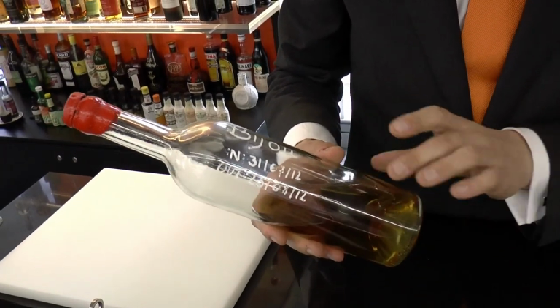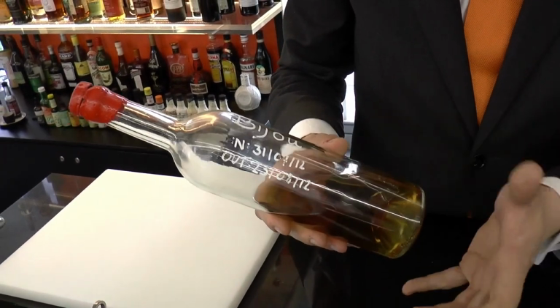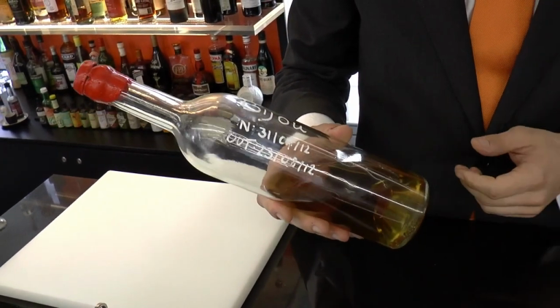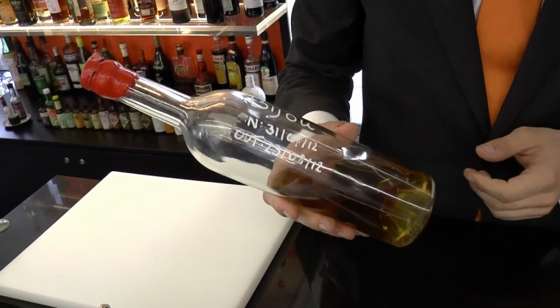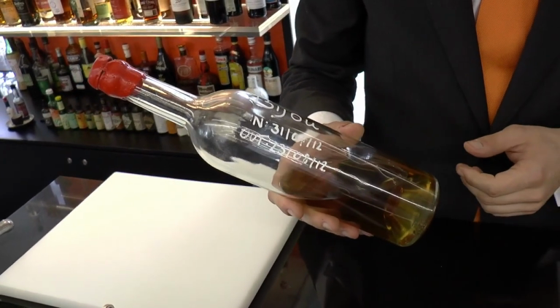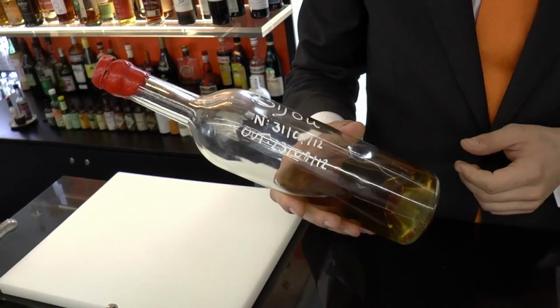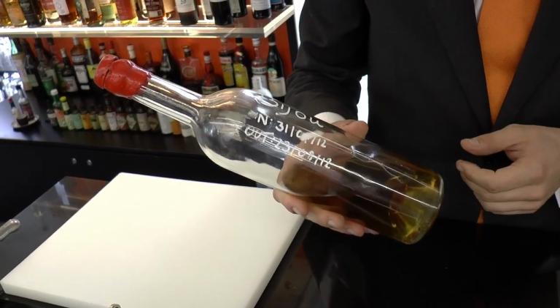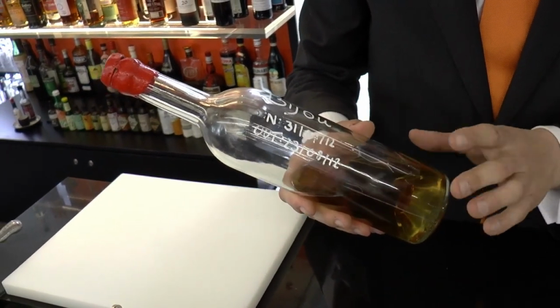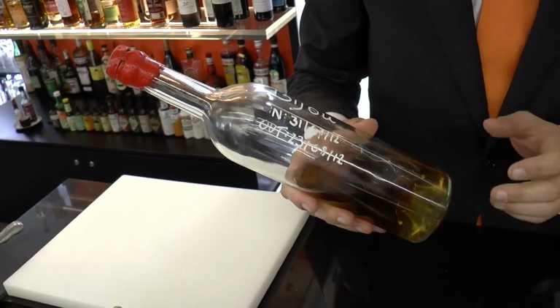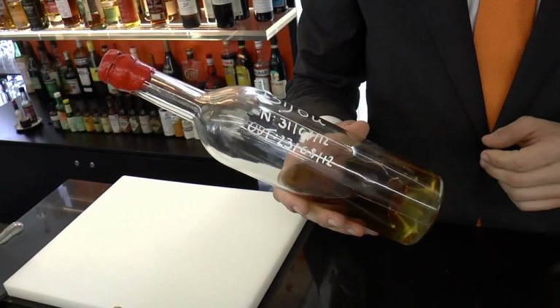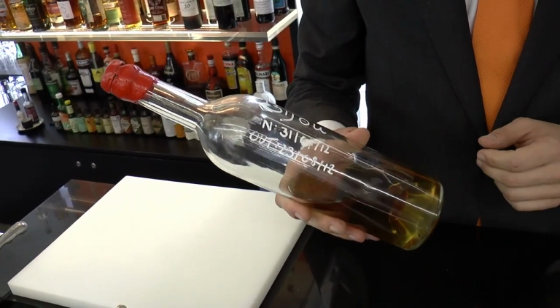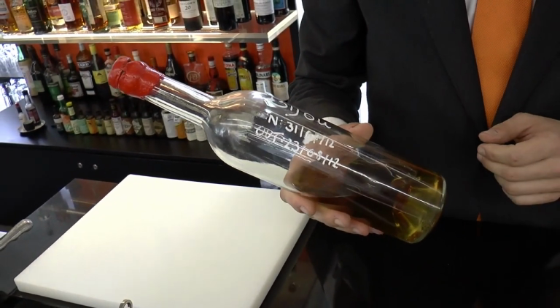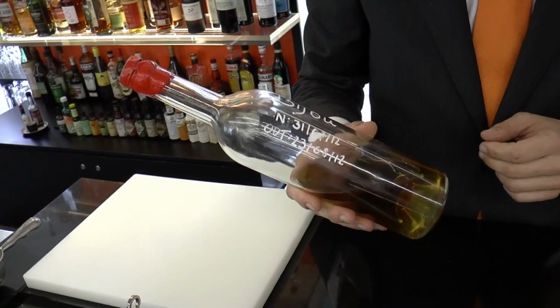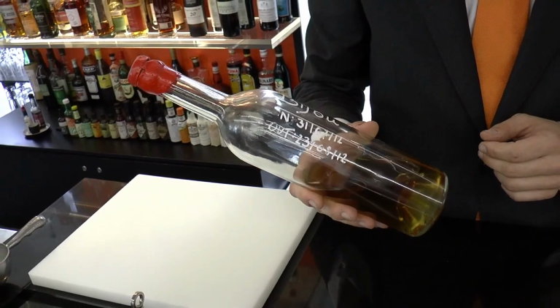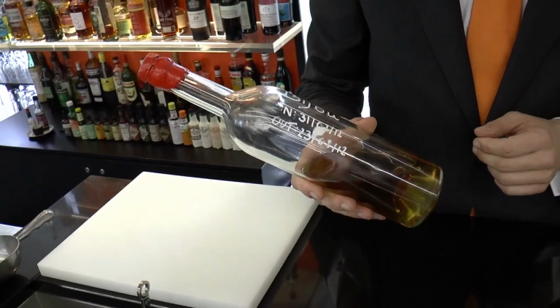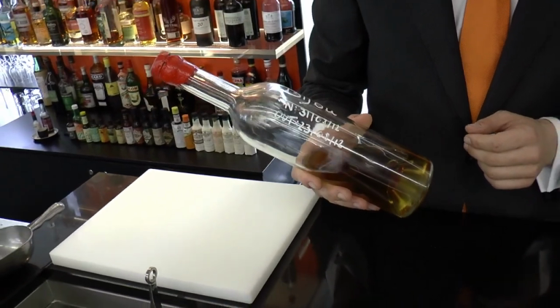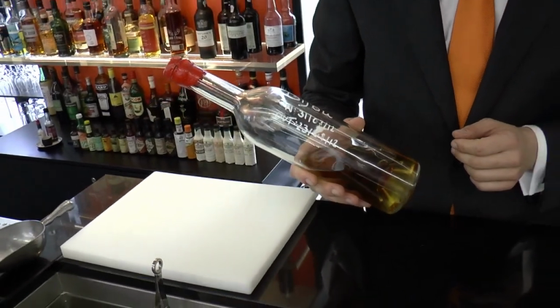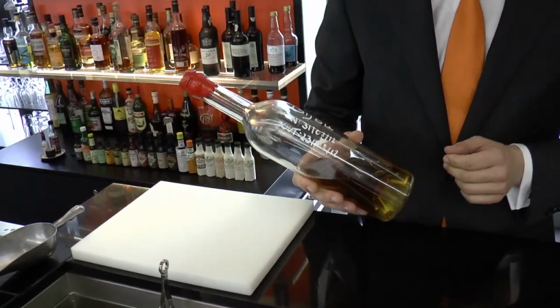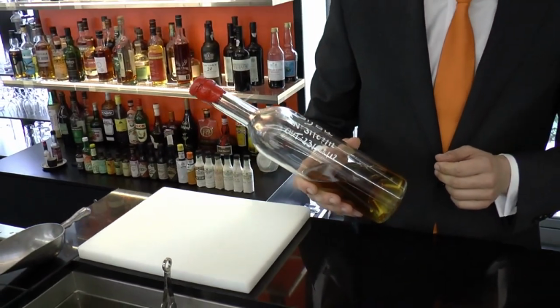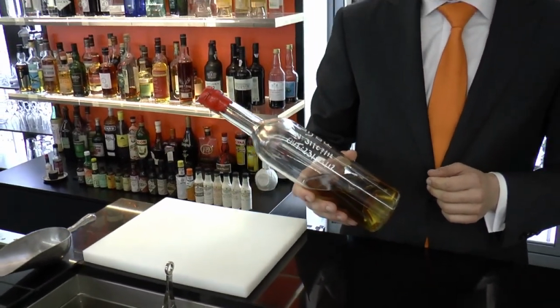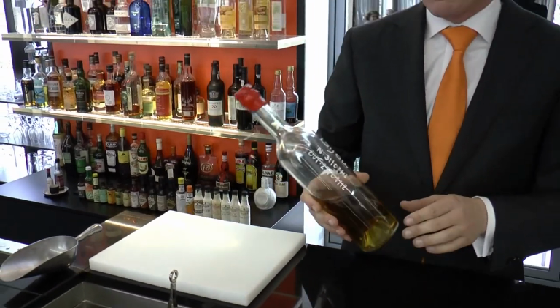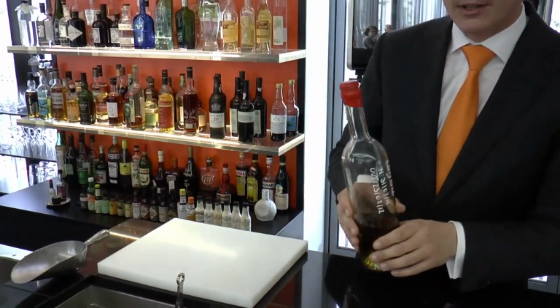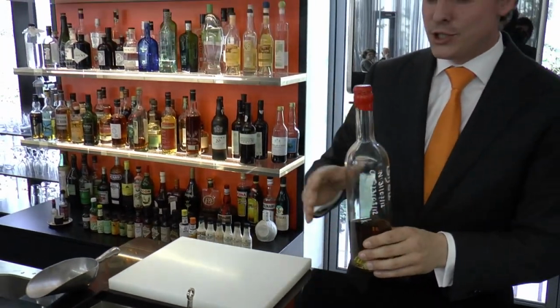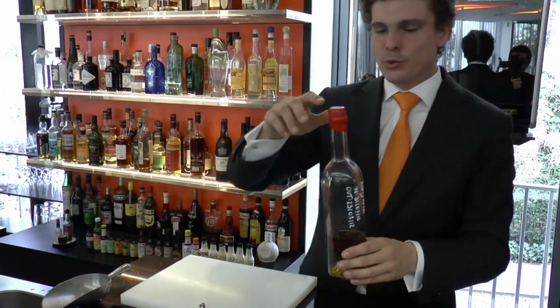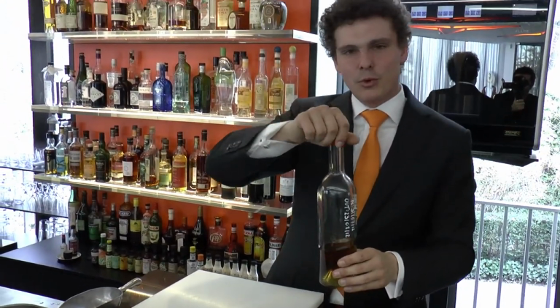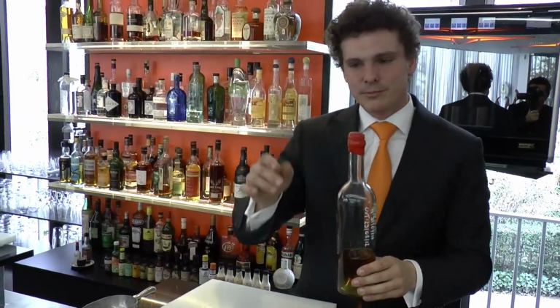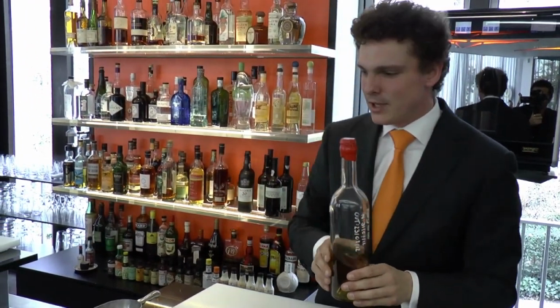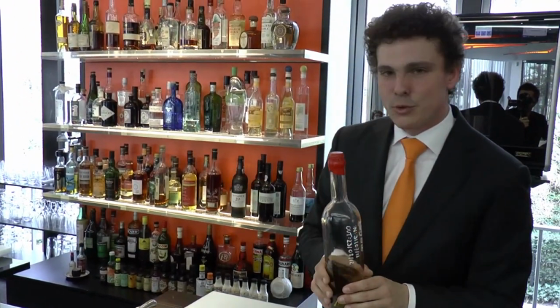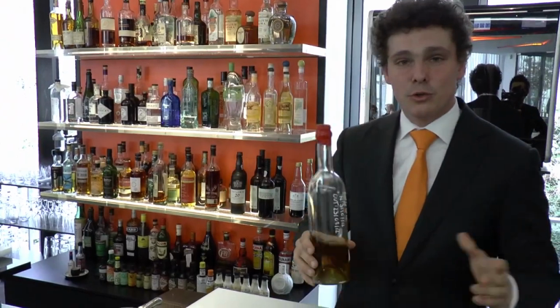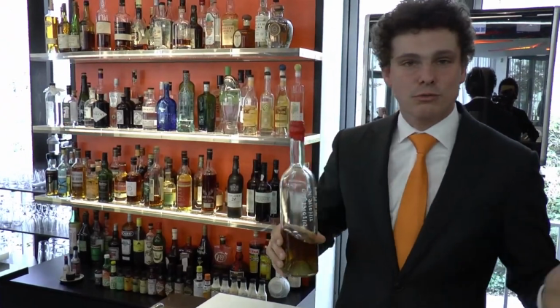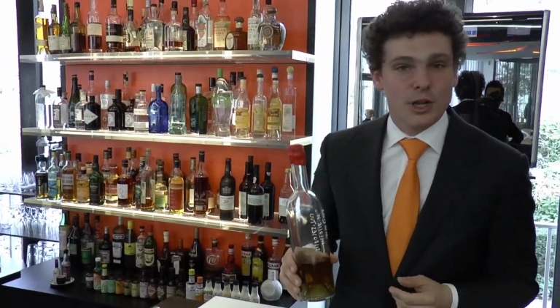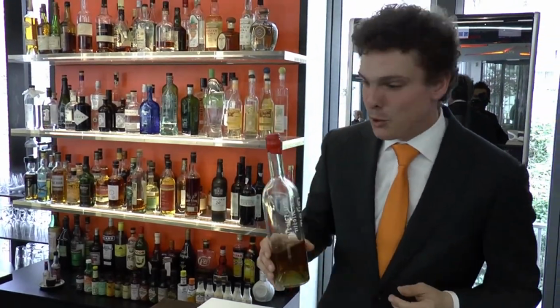That's why it gets this nice brown colour out of the wooden barrels. Then we seal it with some wax, and it's ready to use whenever we want.